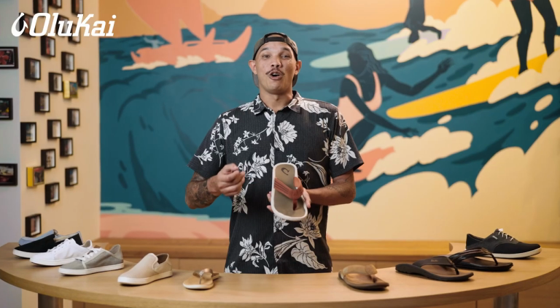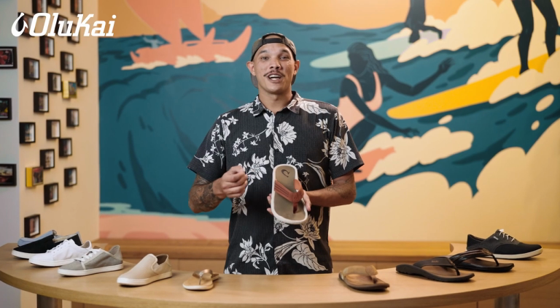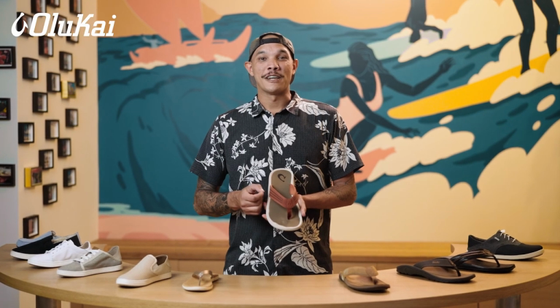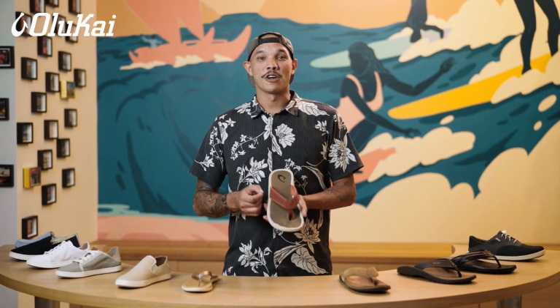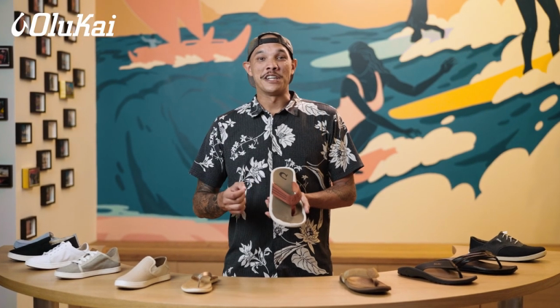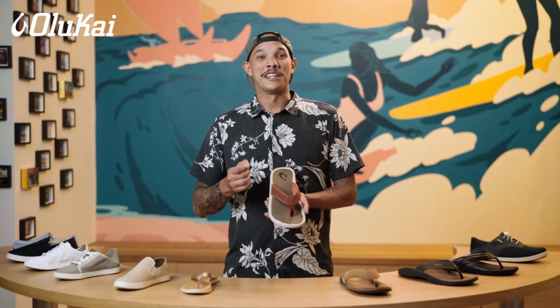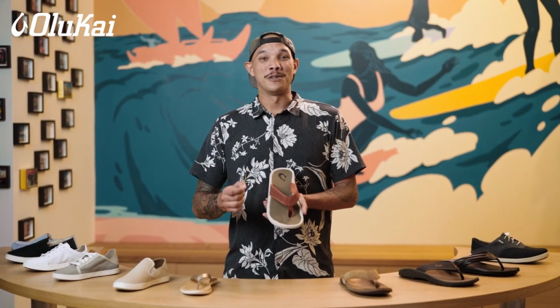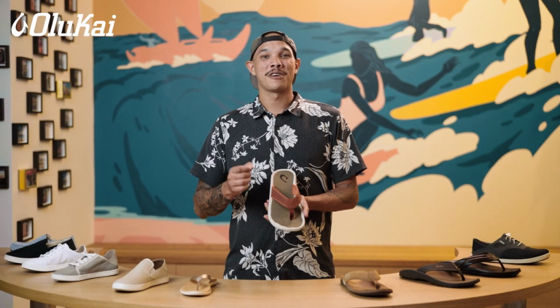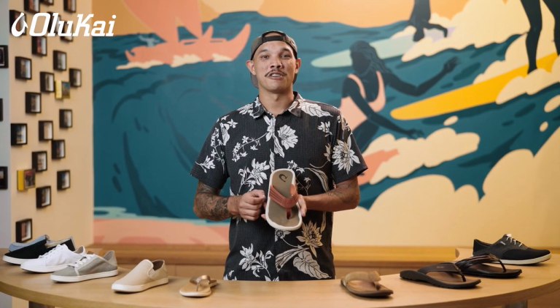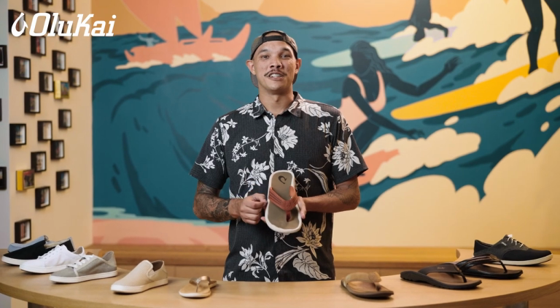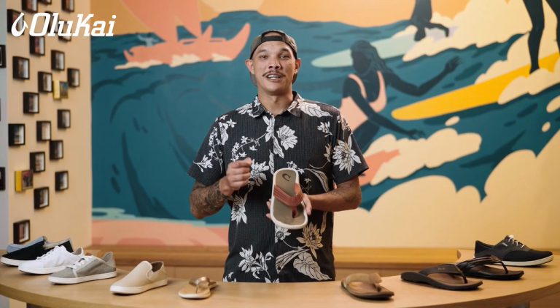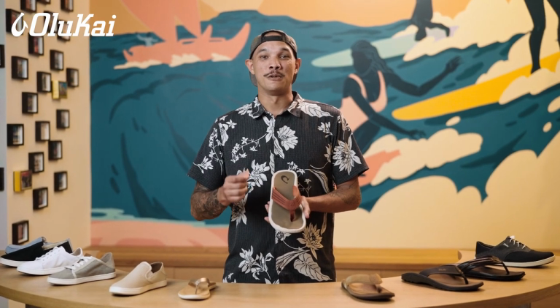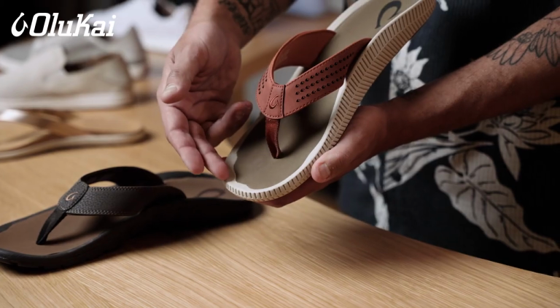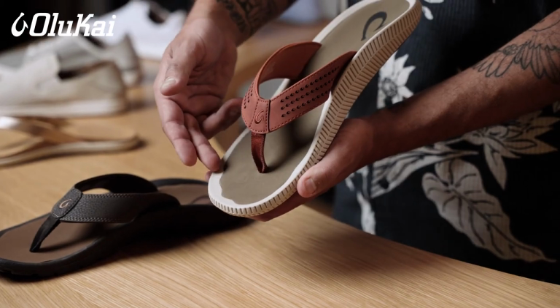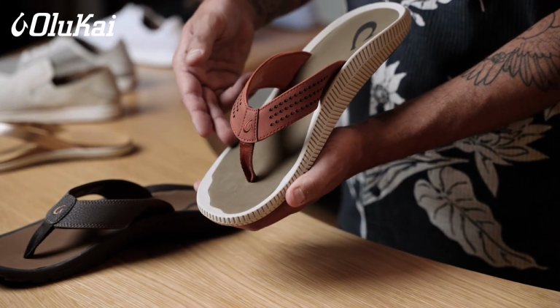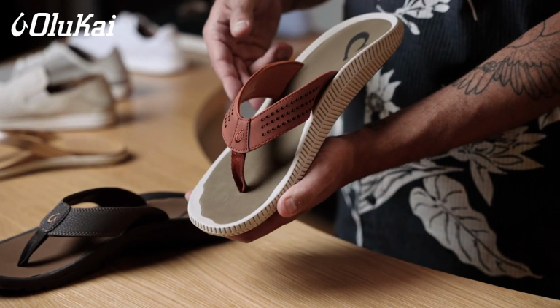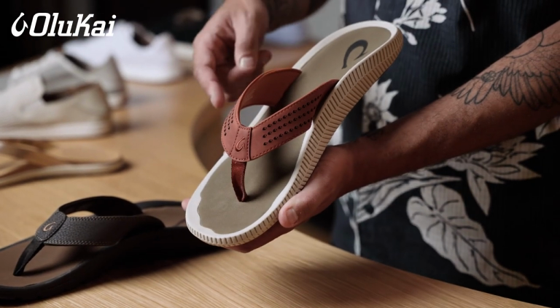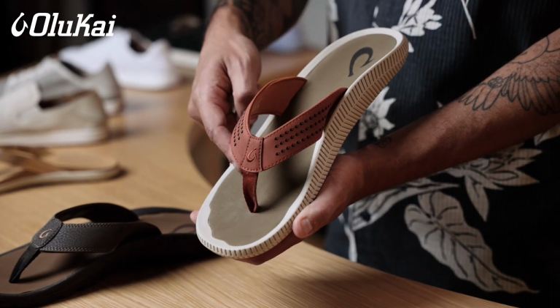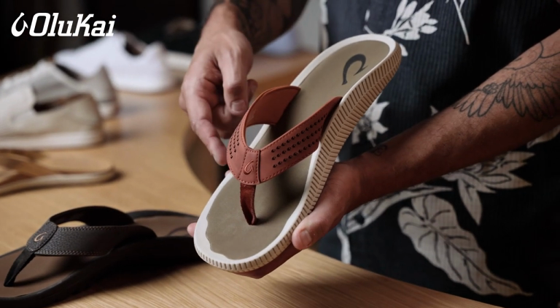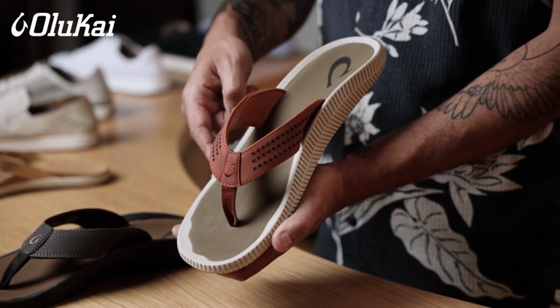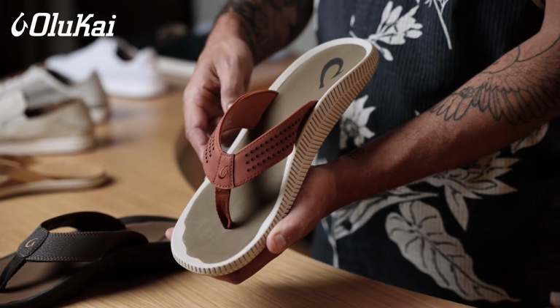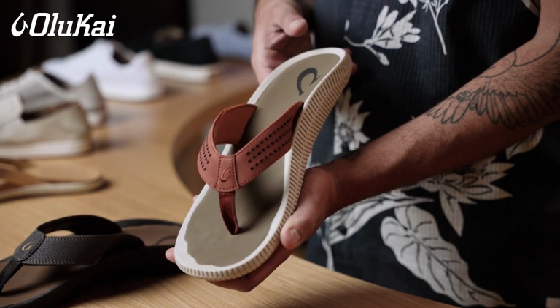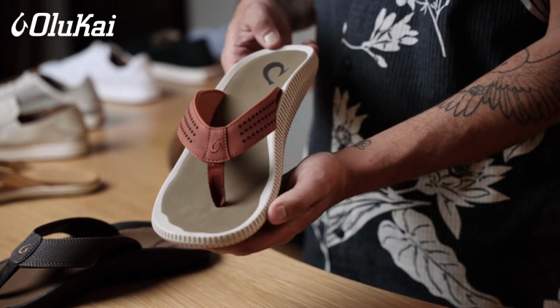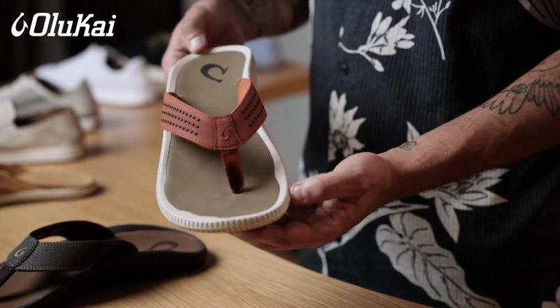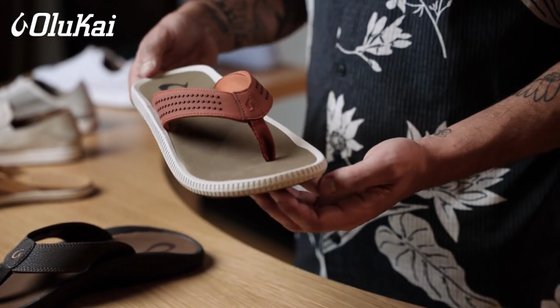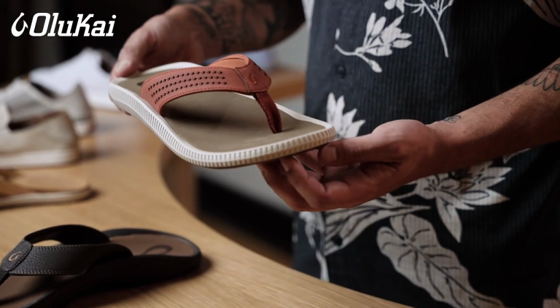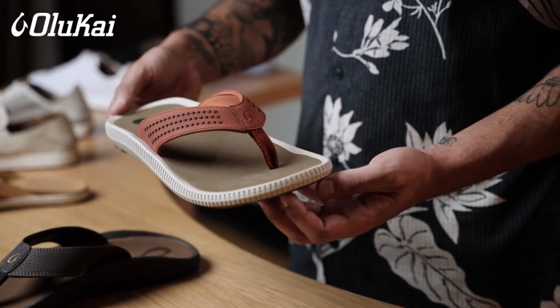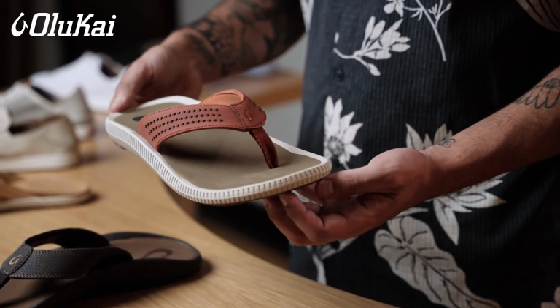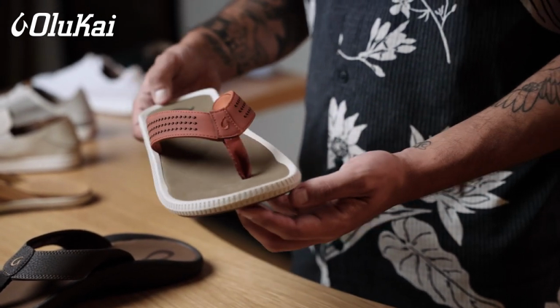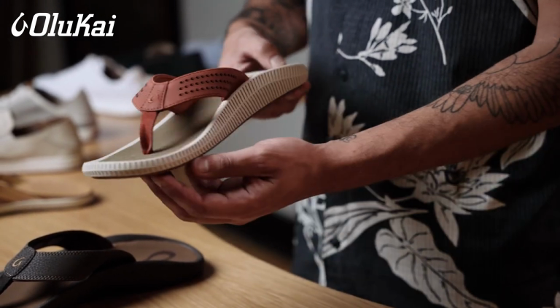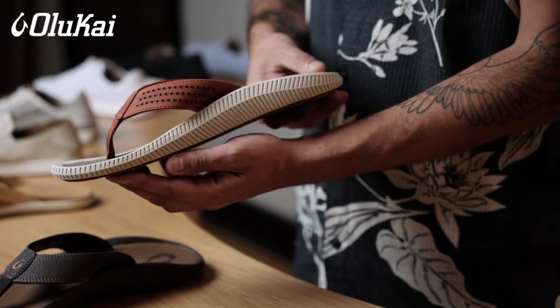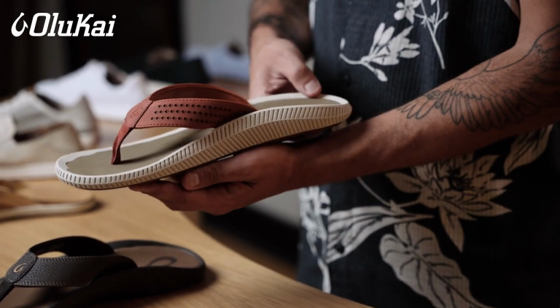Olukai sandals are unique in that most of them are constructed with a dual density footbed. It's one of the ways that we're able to build so much comfort and support into the sandals.